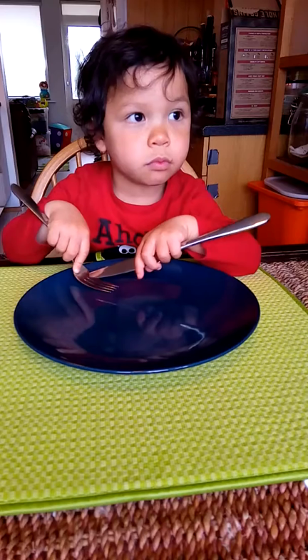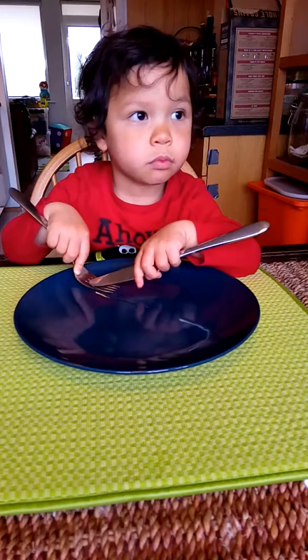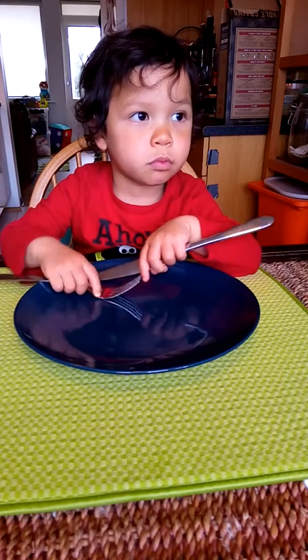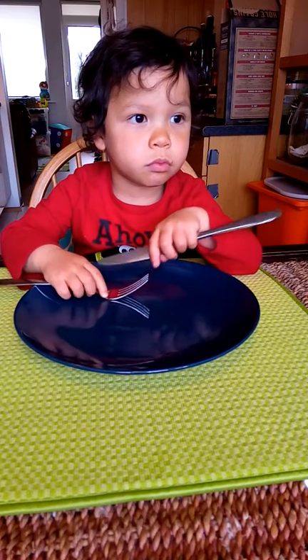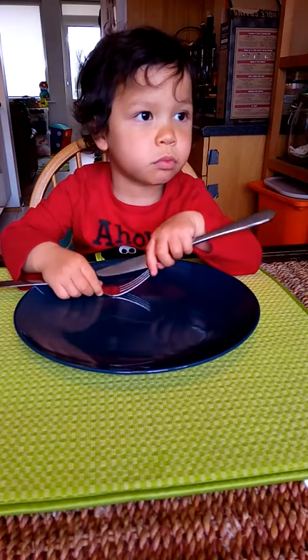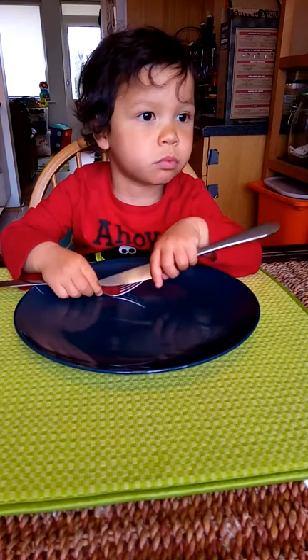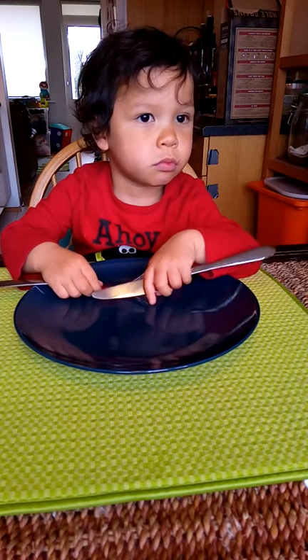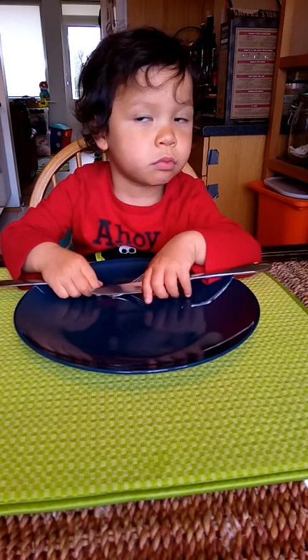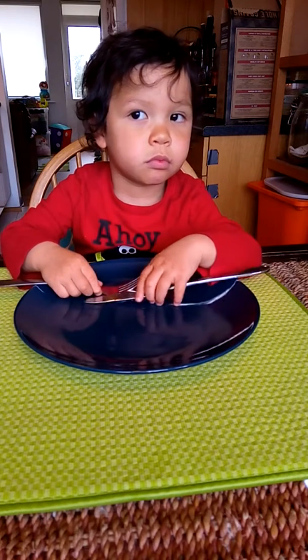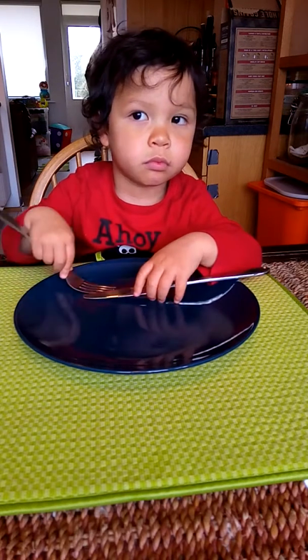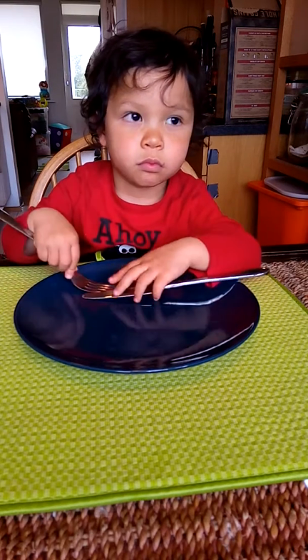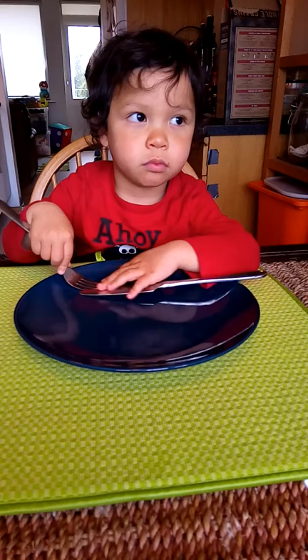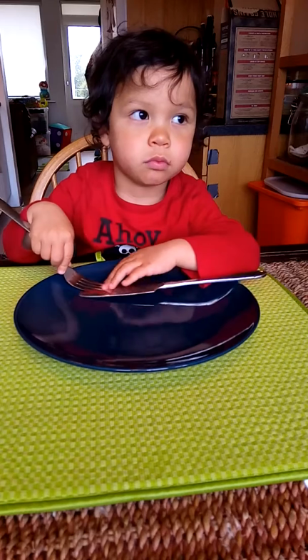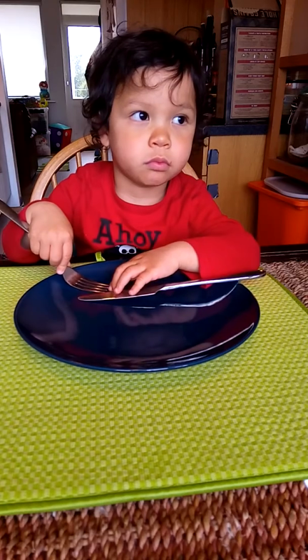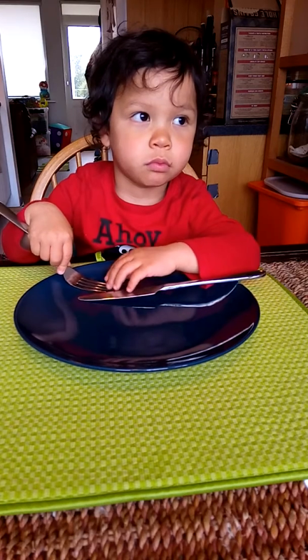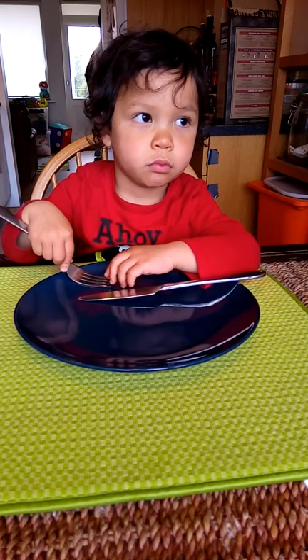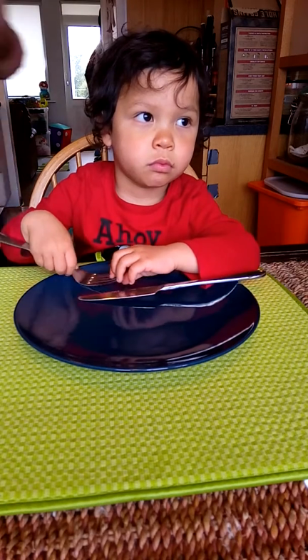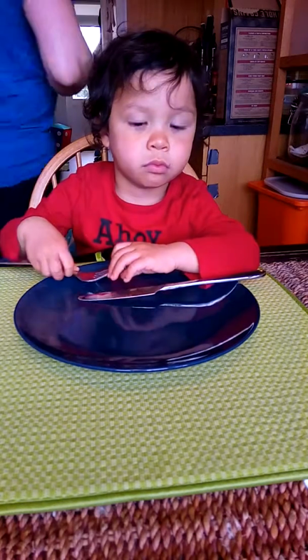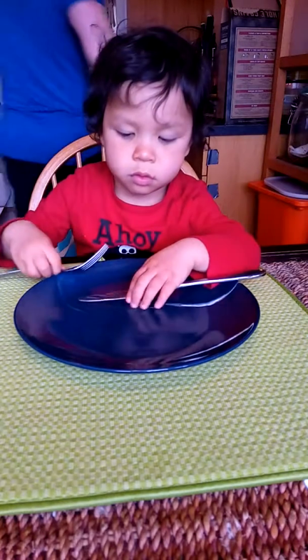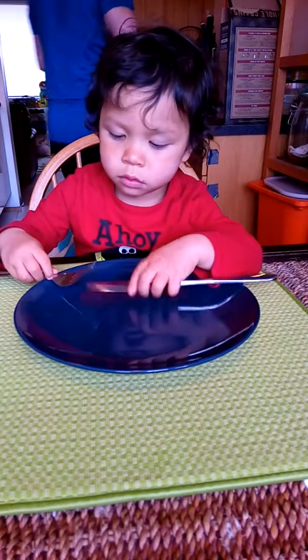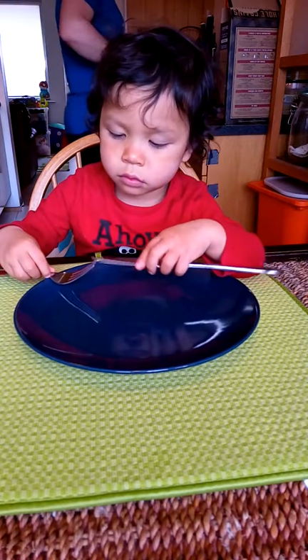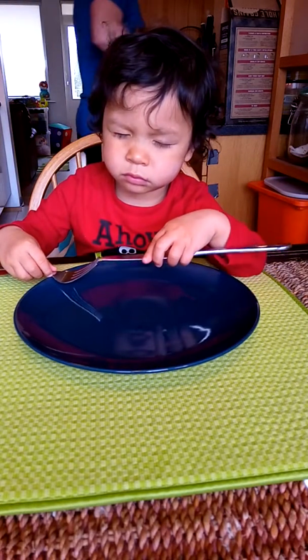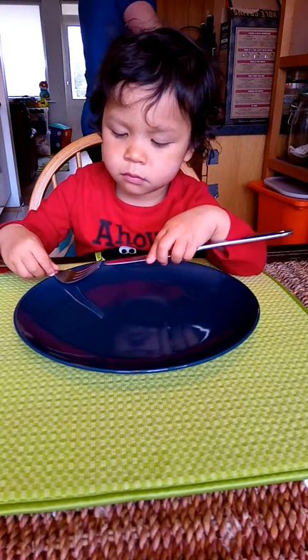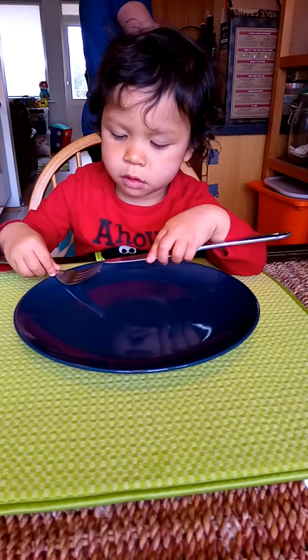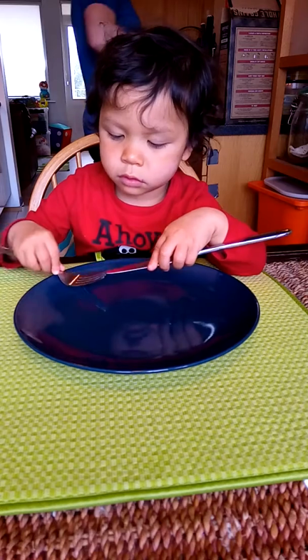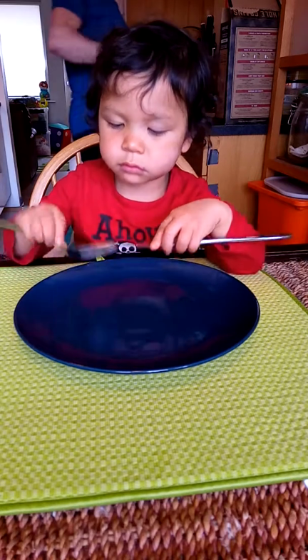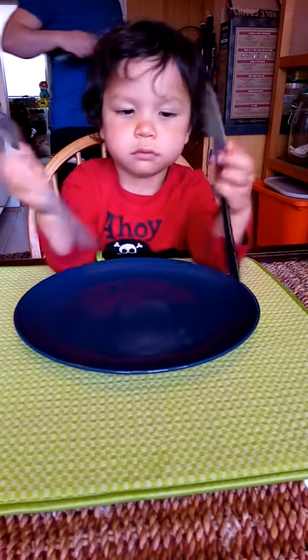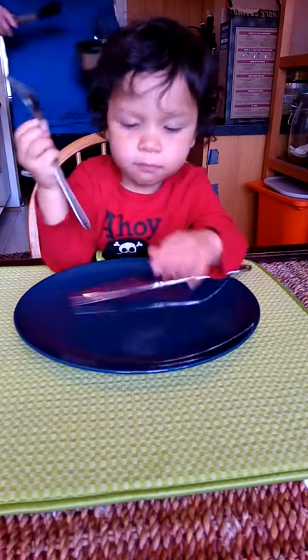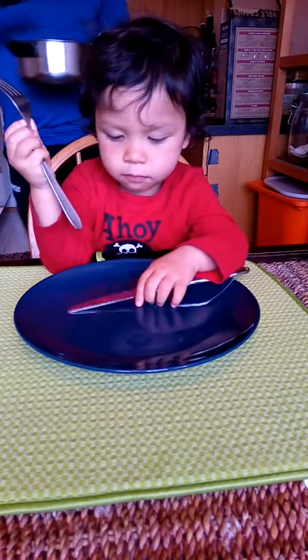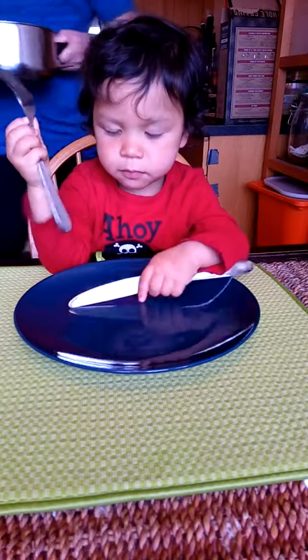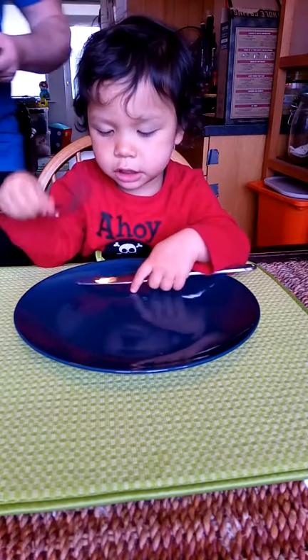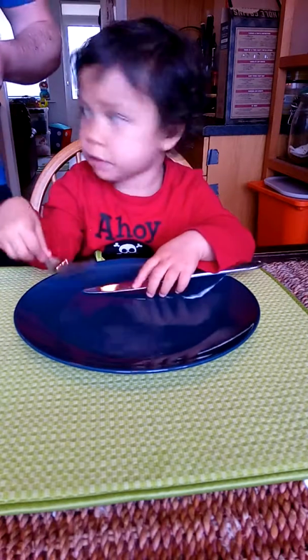So, how is it? Ready to eat? Alright, I think it's ready now. It smells so good.